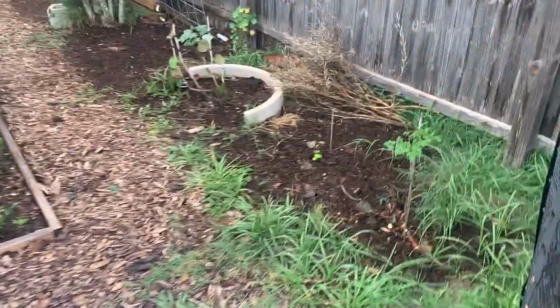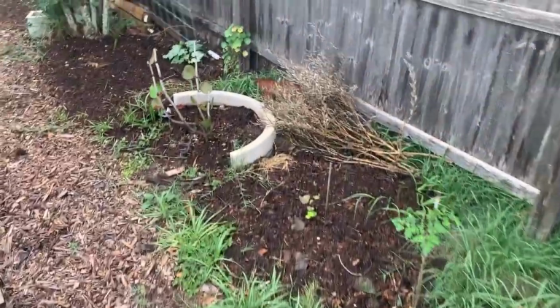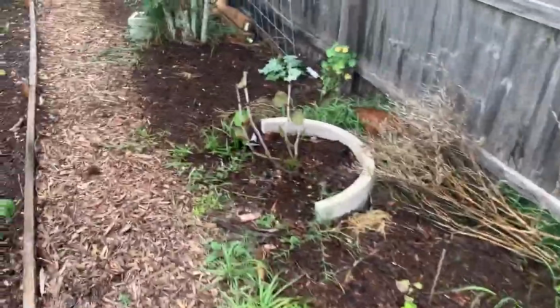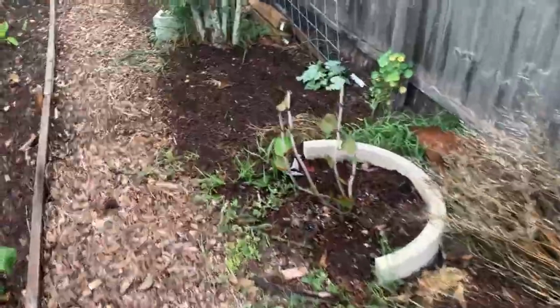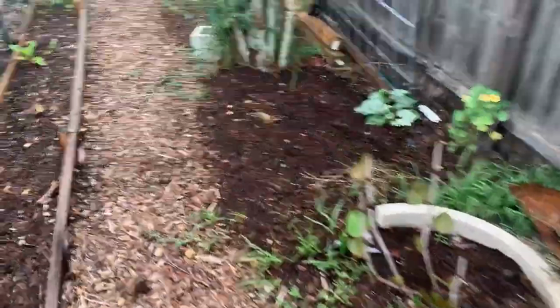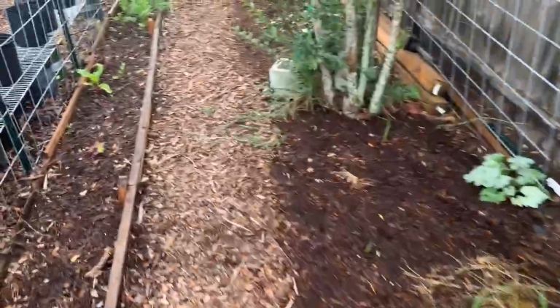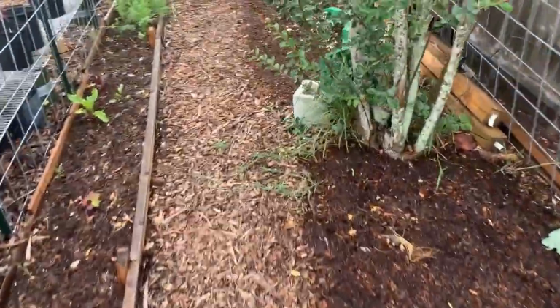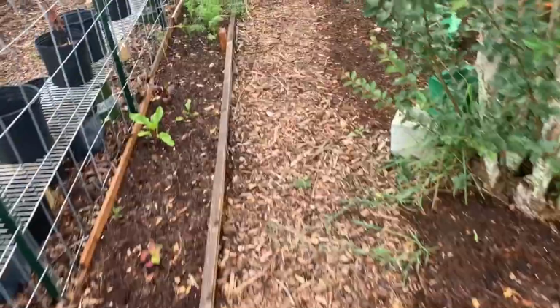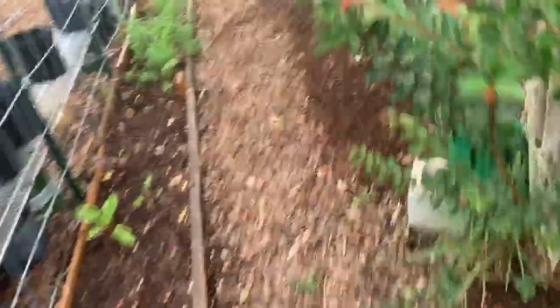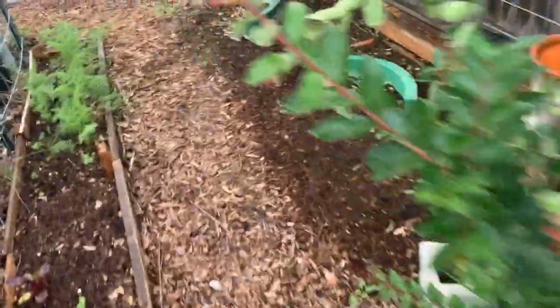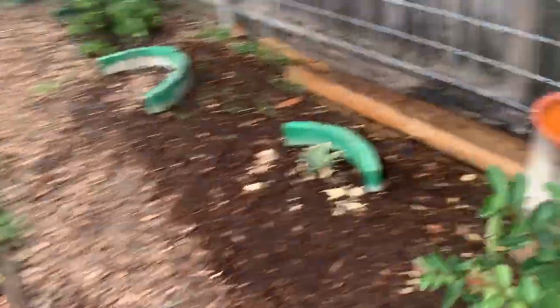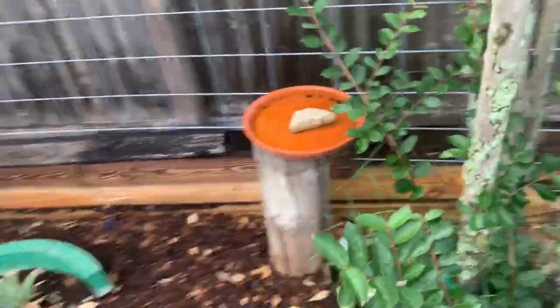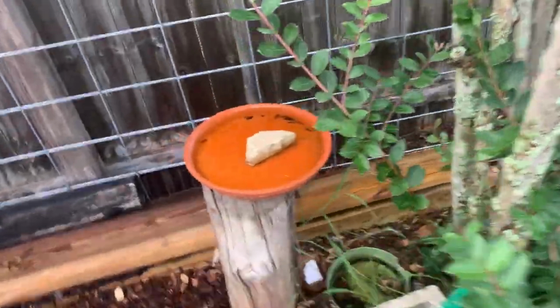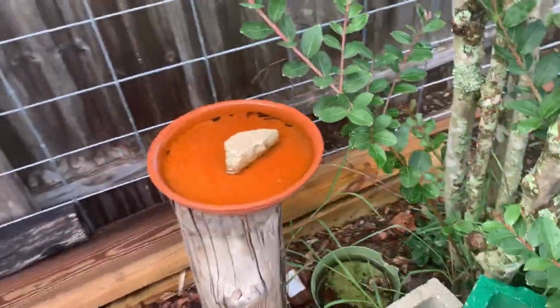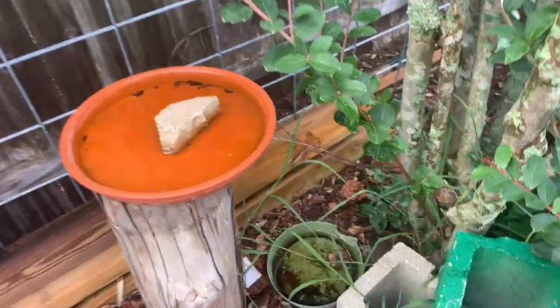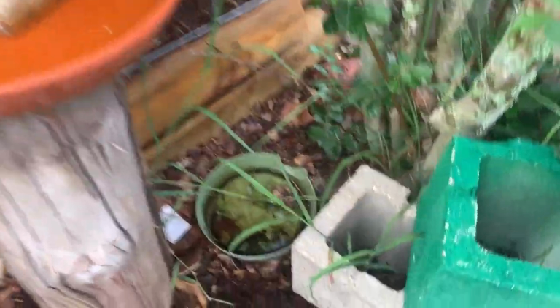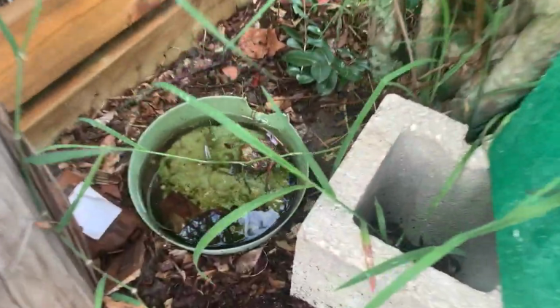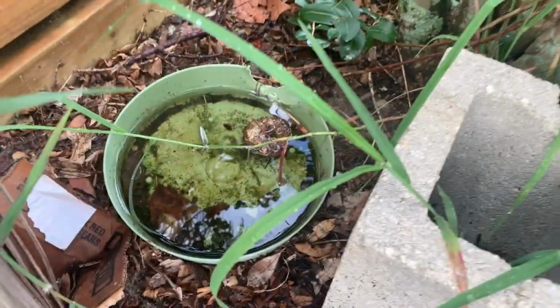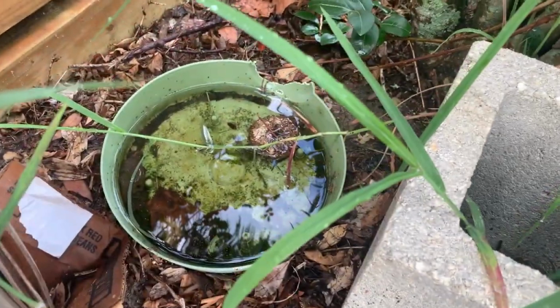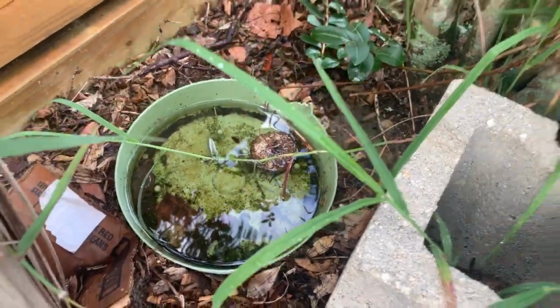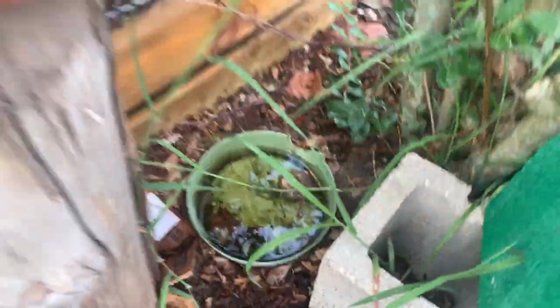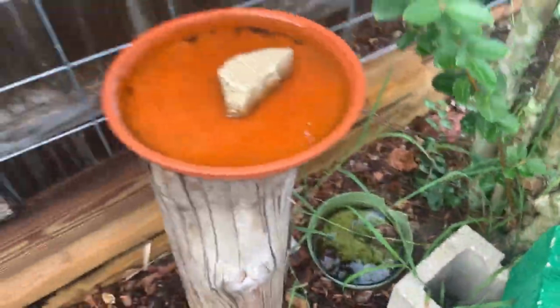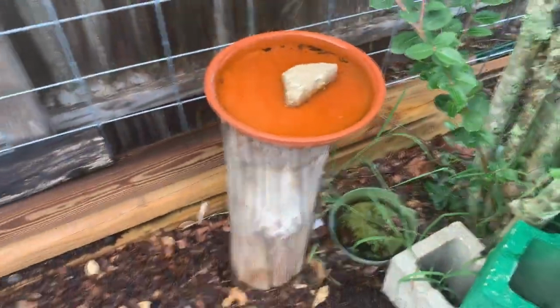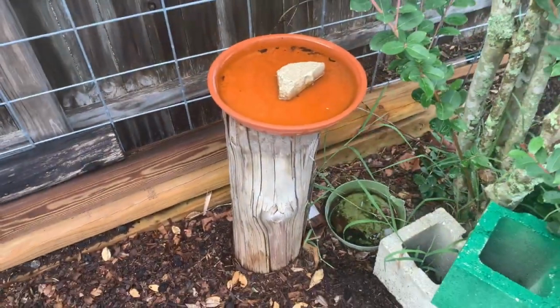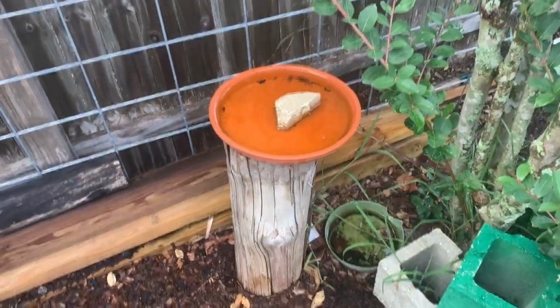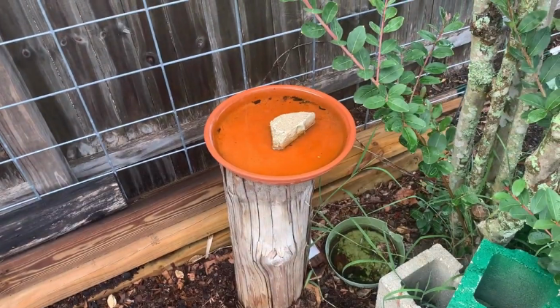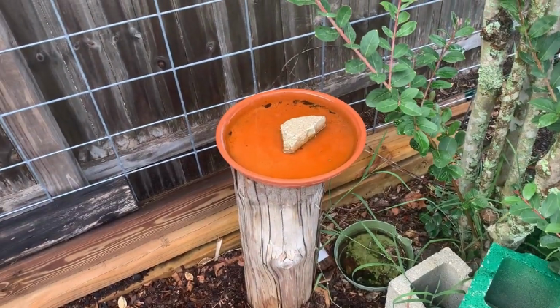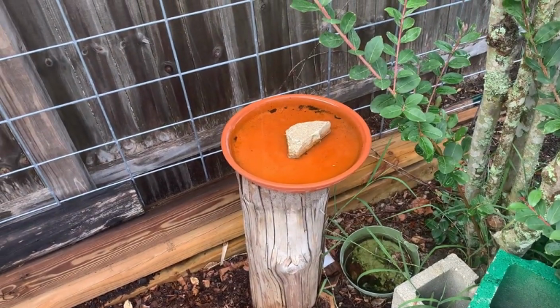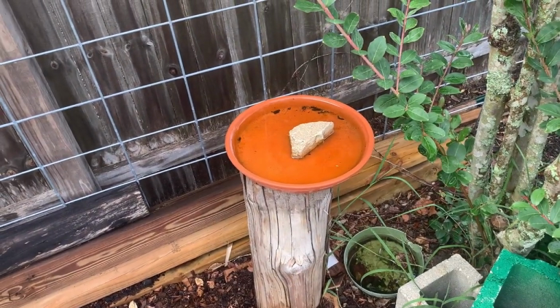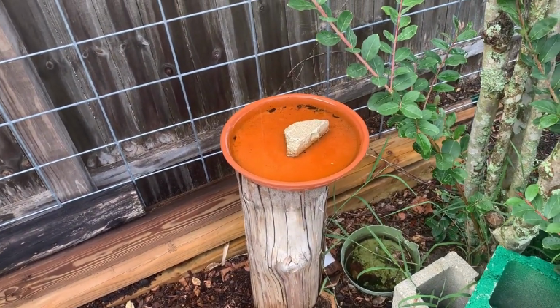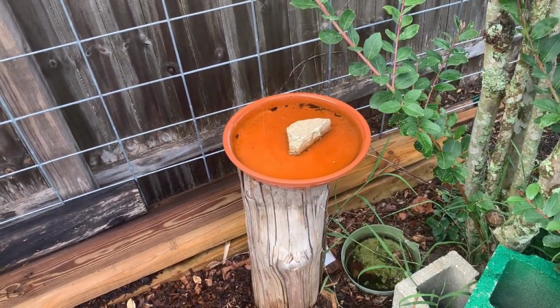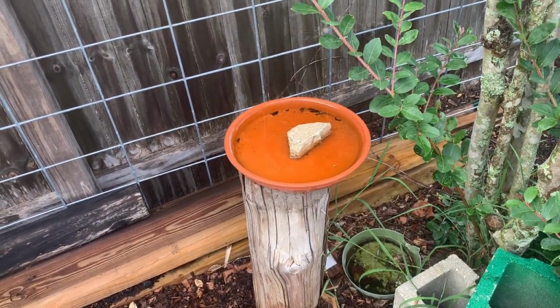Now, some of my bird baths — I keep a mosquito dunk next to one of my bird baths to prevent flies and mosquitoes from harvesting.